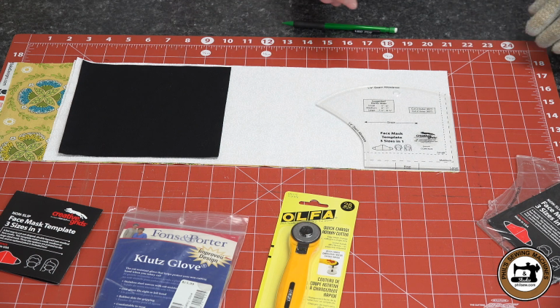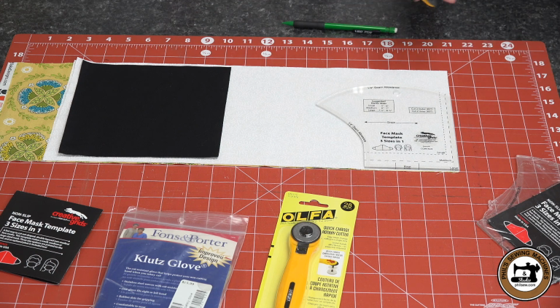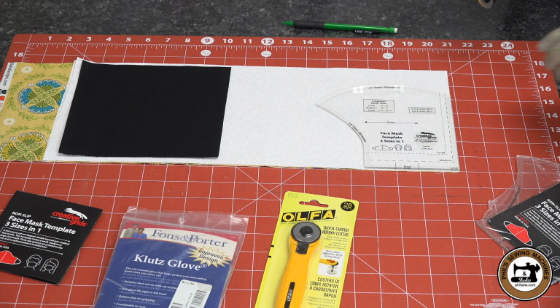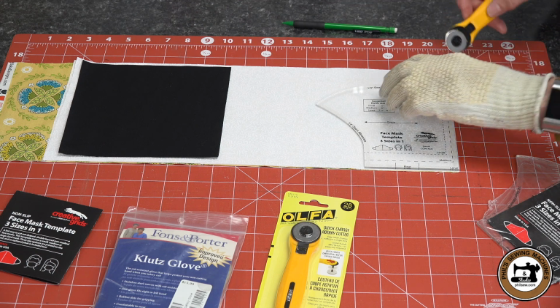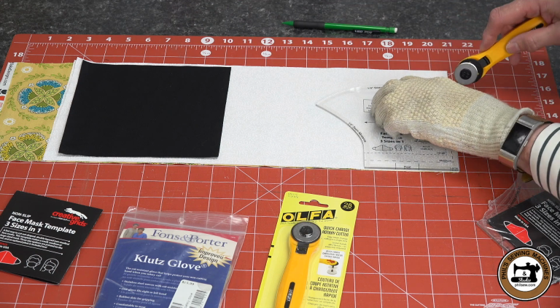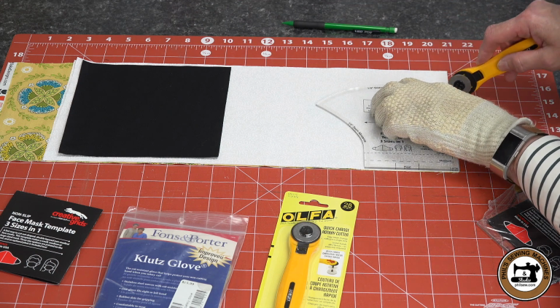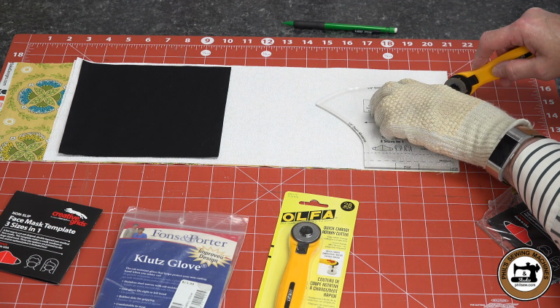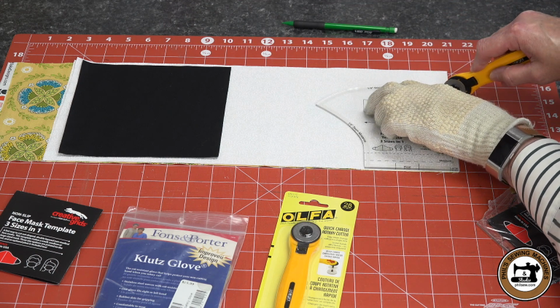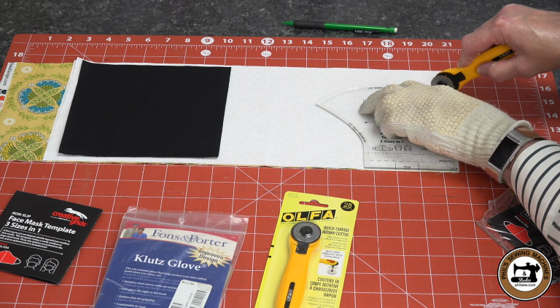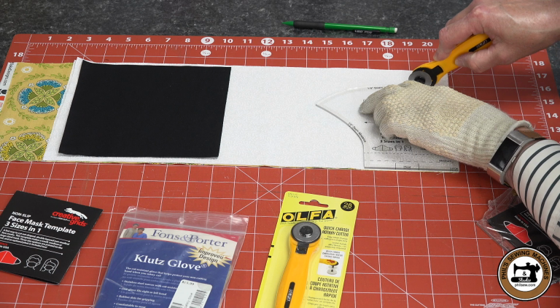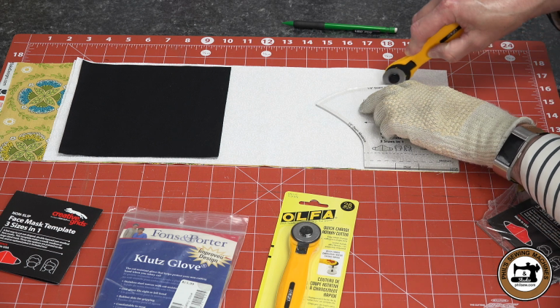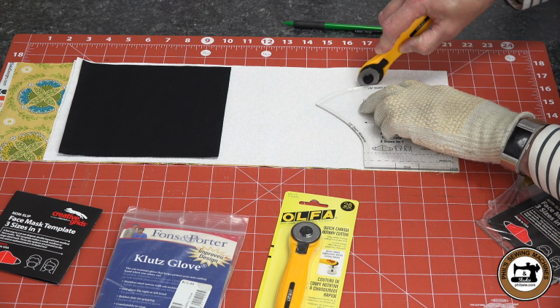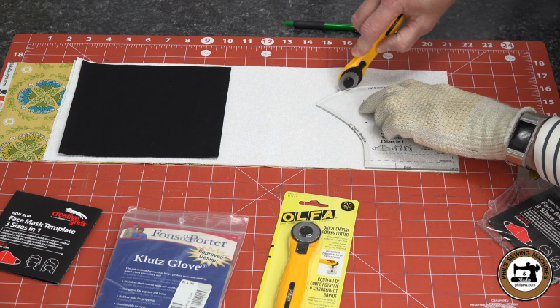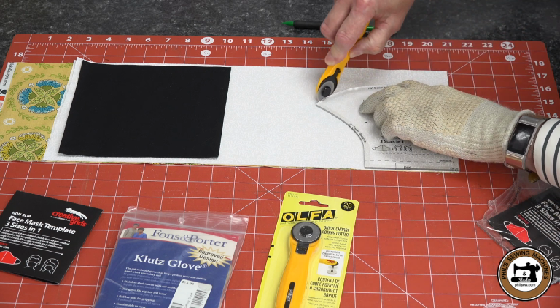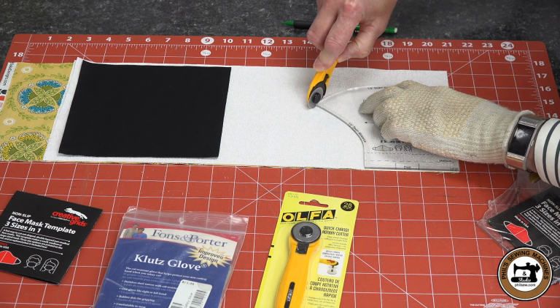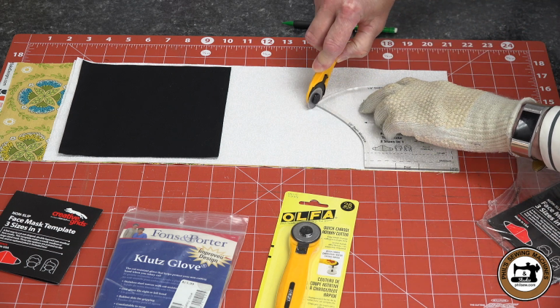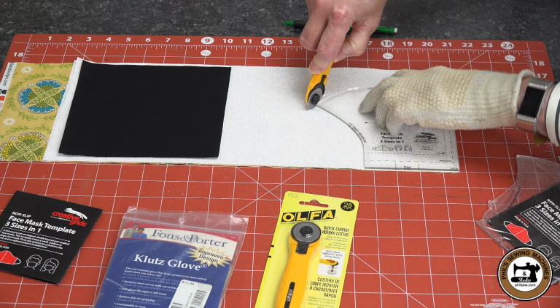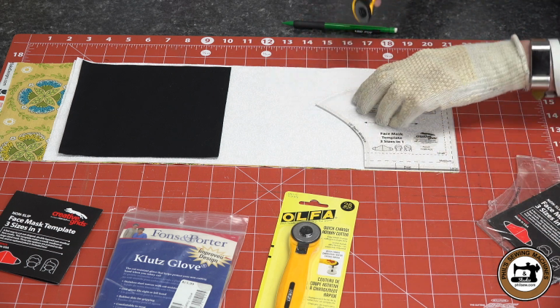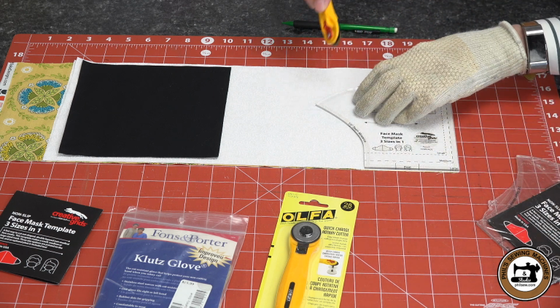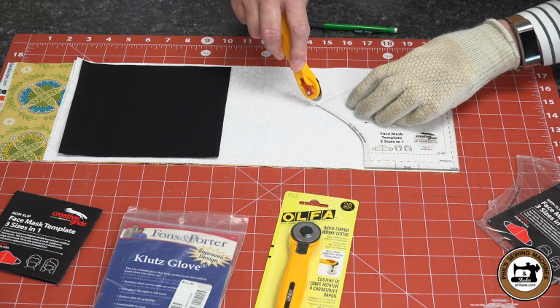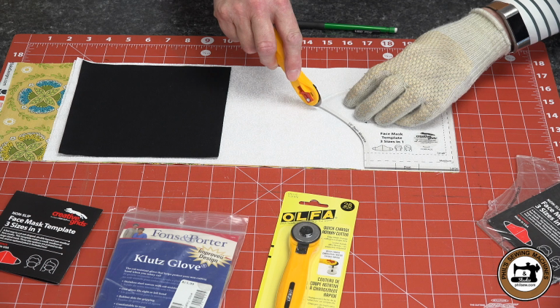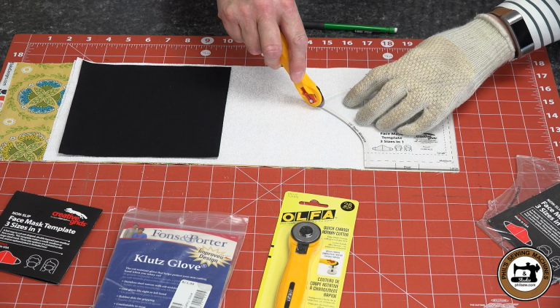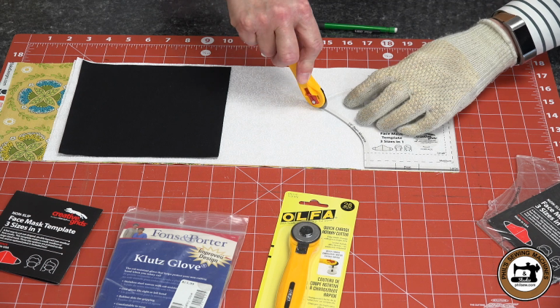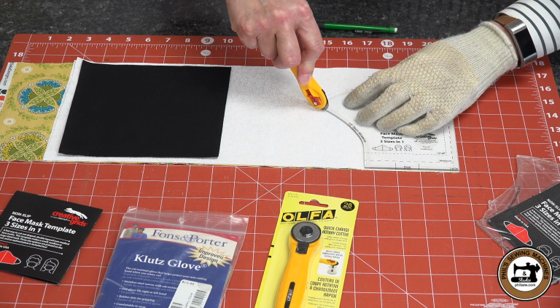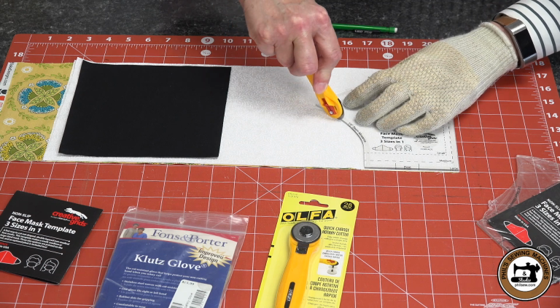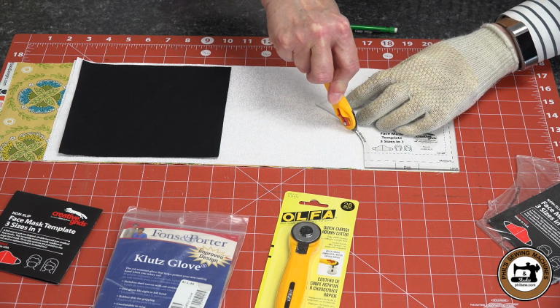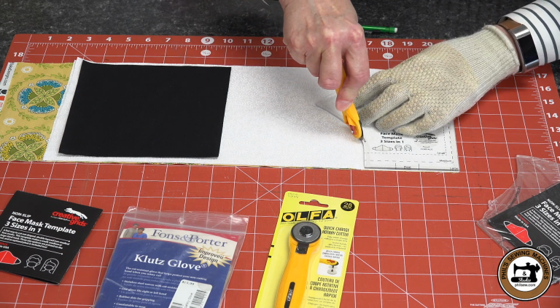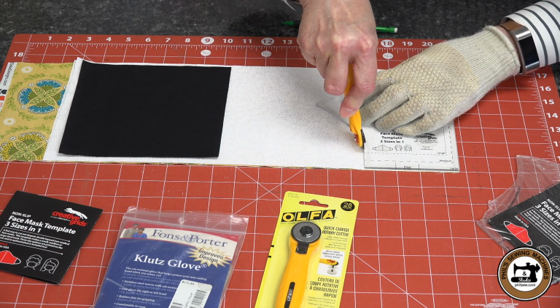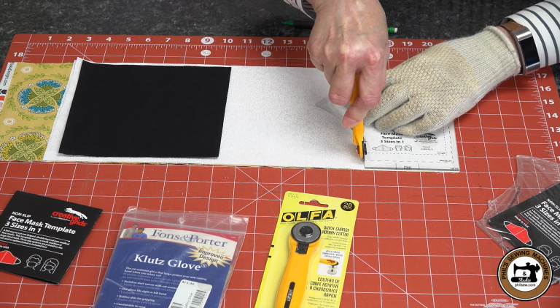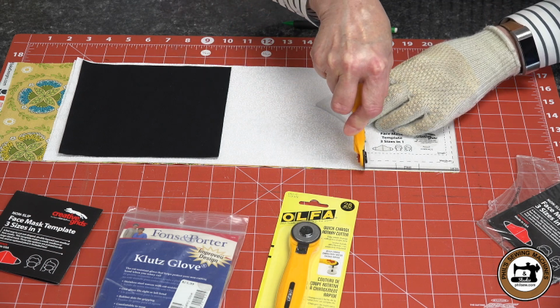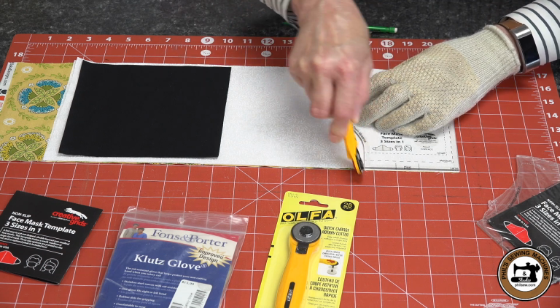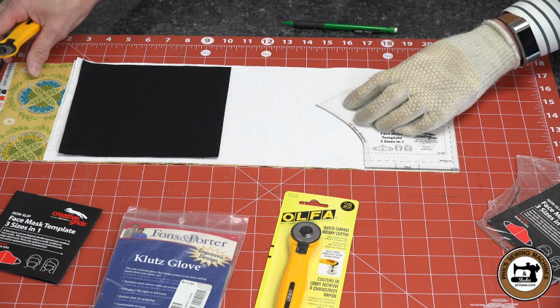The glove that I'm wearing is called a Klutz glove, and it's a little bit of protection in case you have an accident with that rotary cutter. Those blades are very, very sharp. I lined up the template on the outer edge for the largest mask.